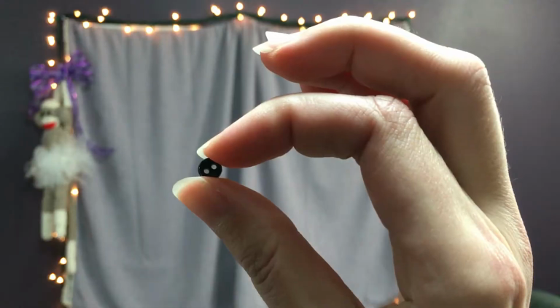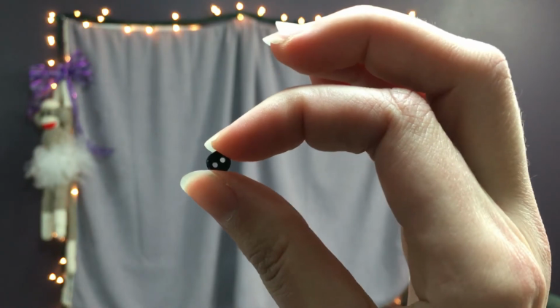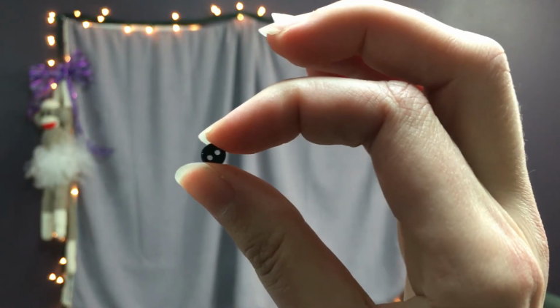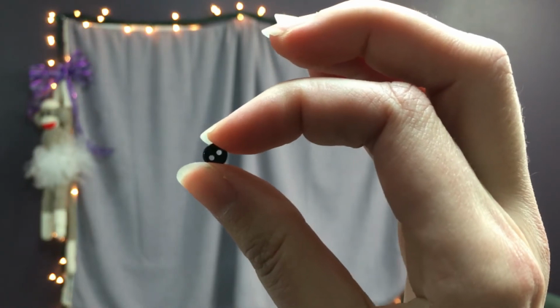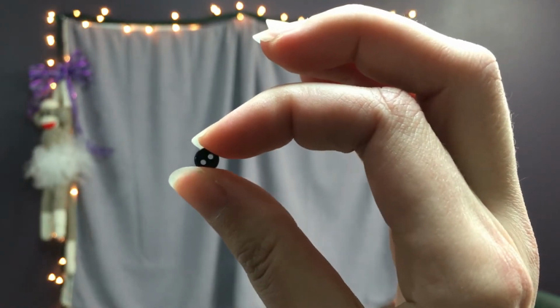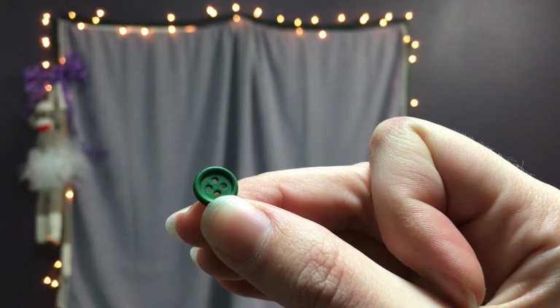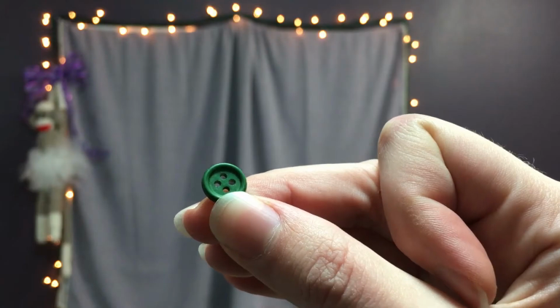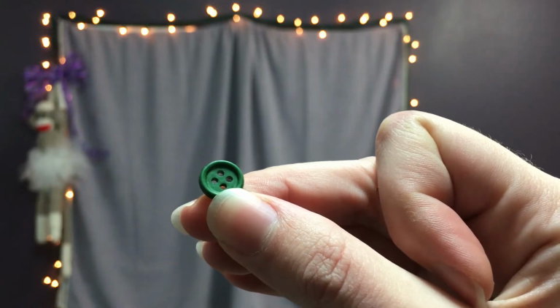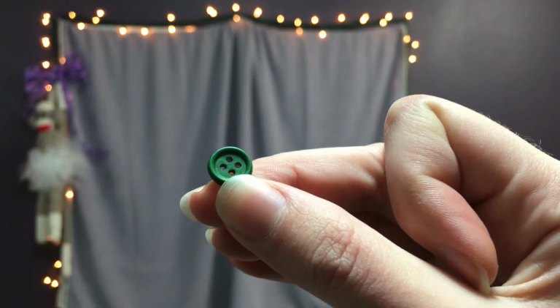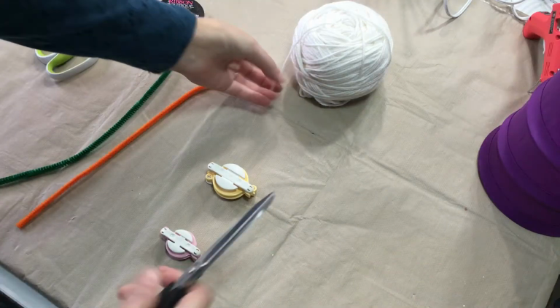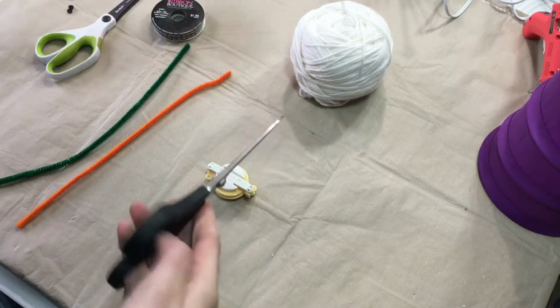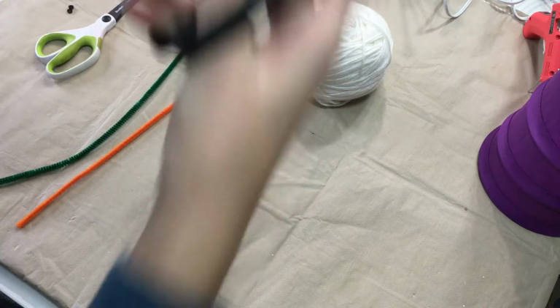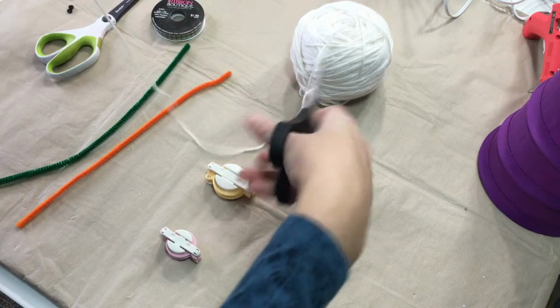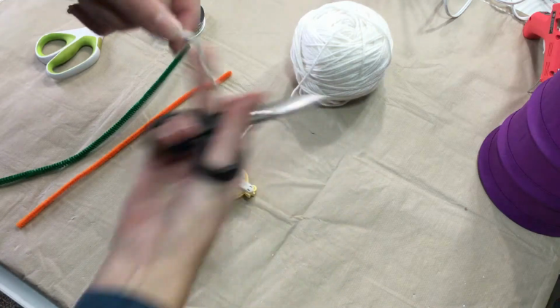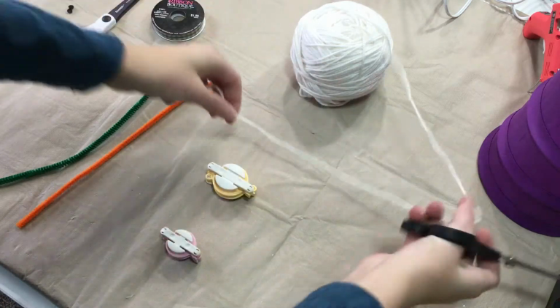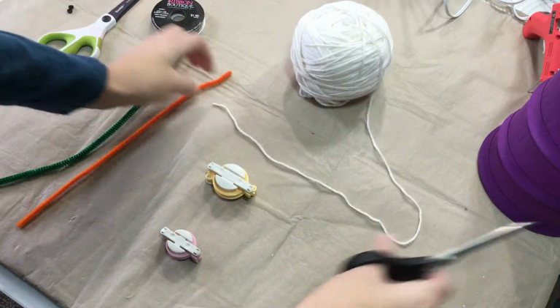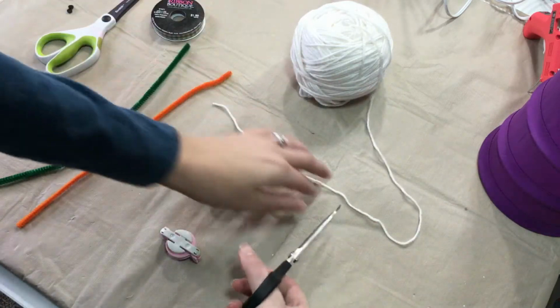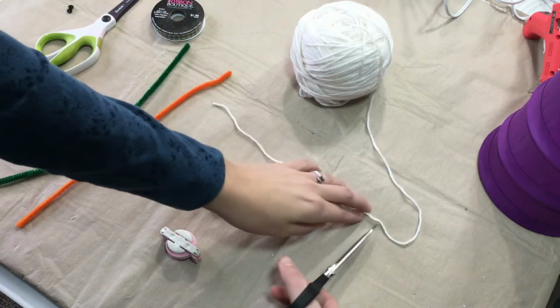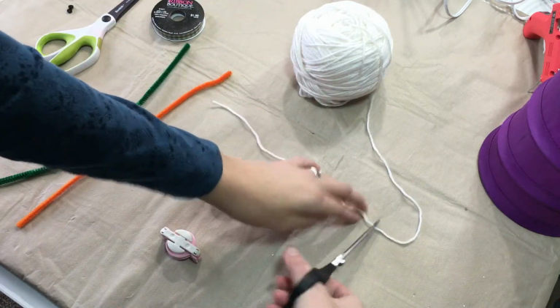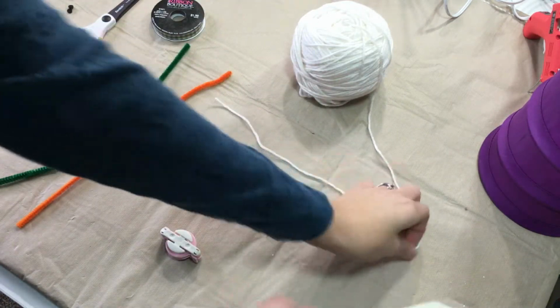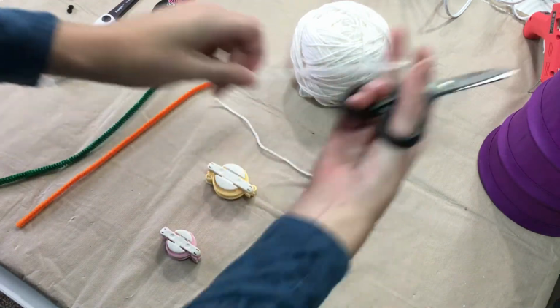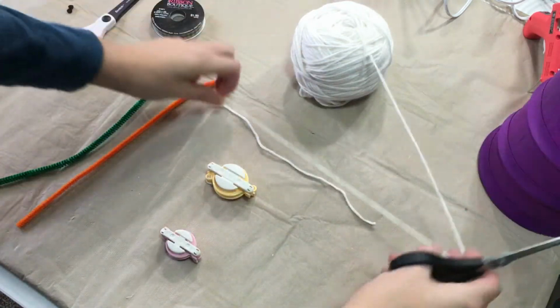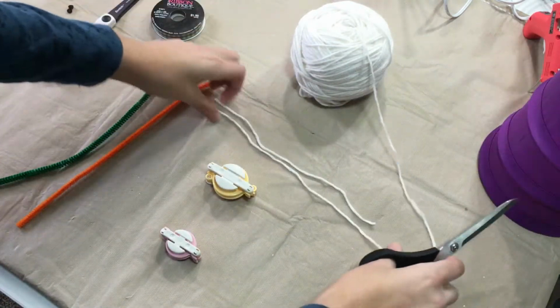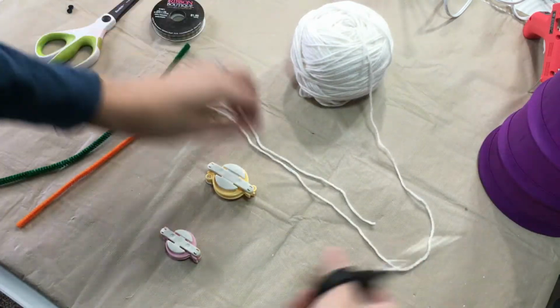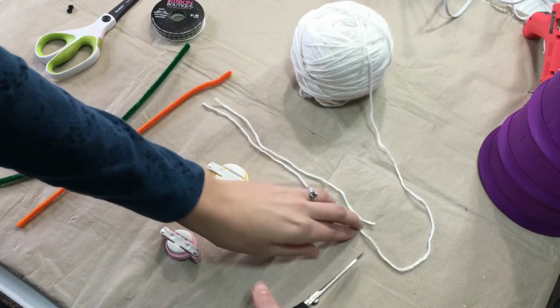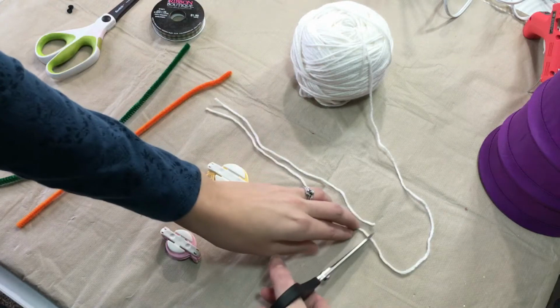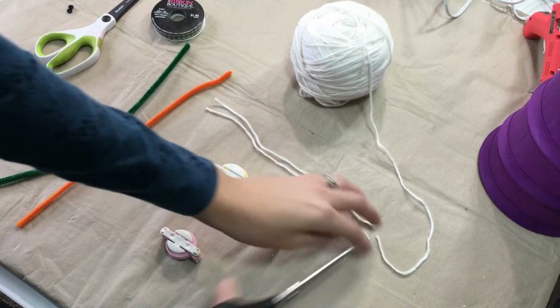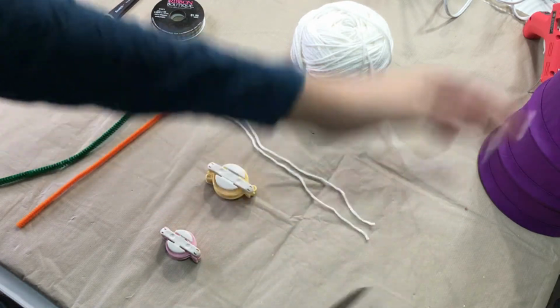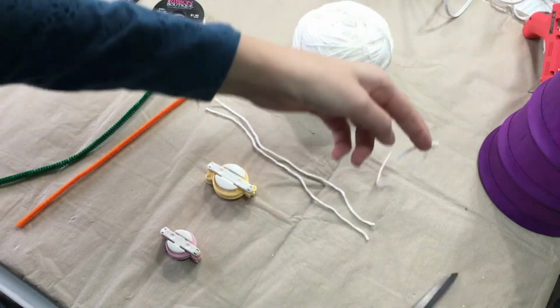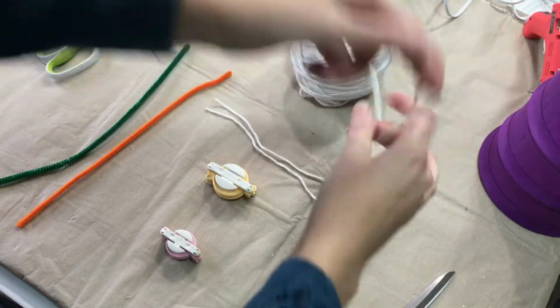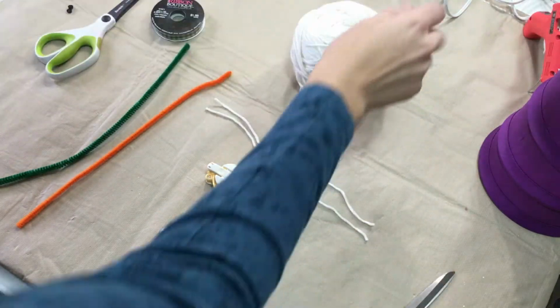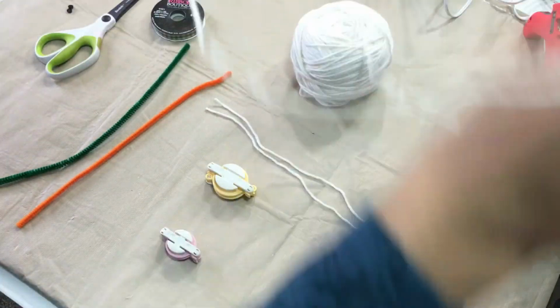You'll need buttons for eyes and buttons for his belly. The first thing to do for your little snowman body is to cut some extra strands of the yarn, and these are what will keep our pom-poms together.